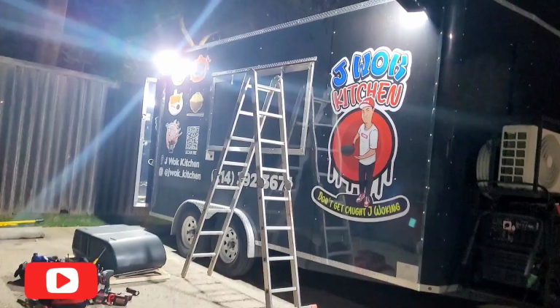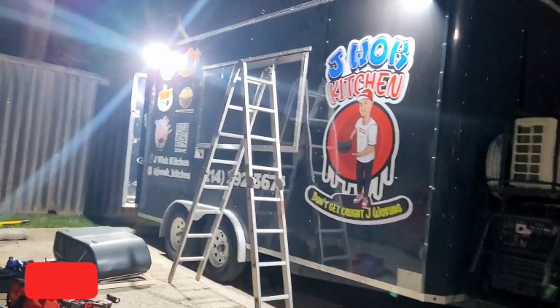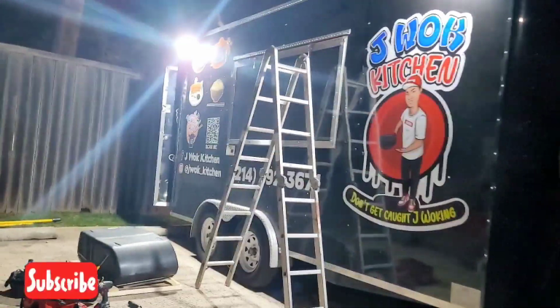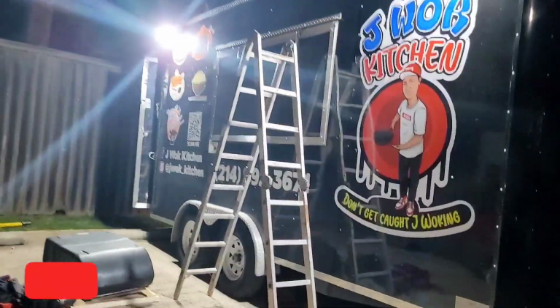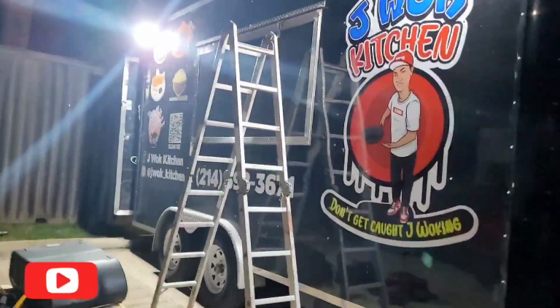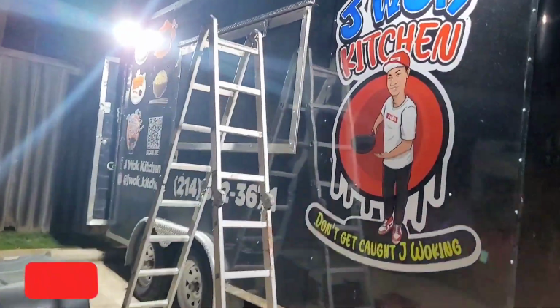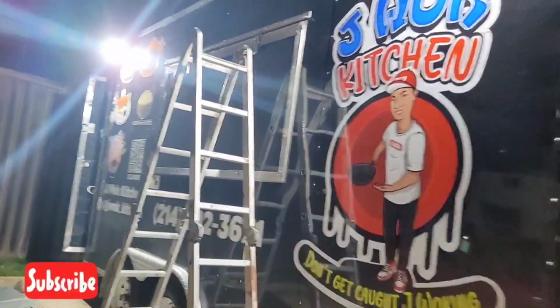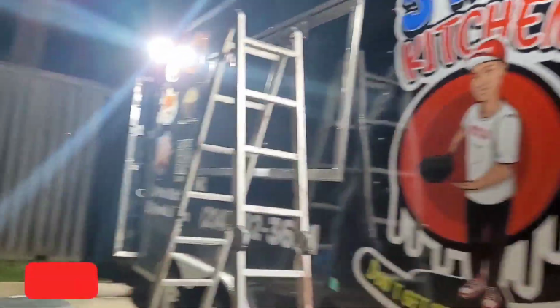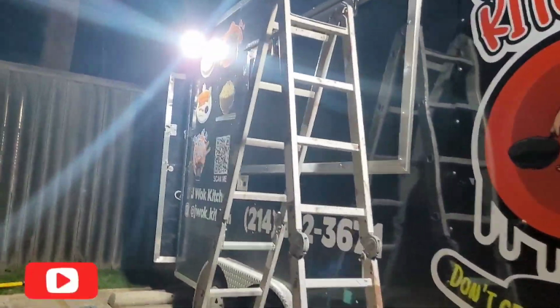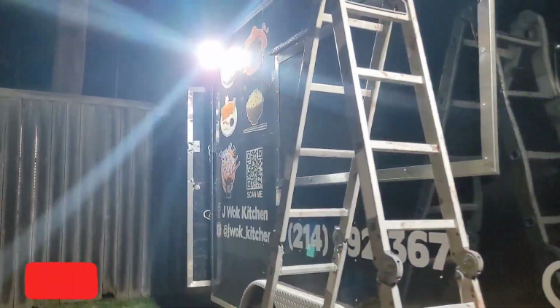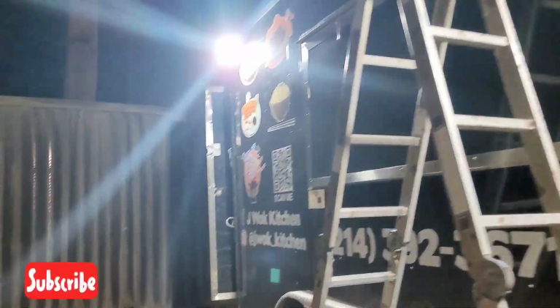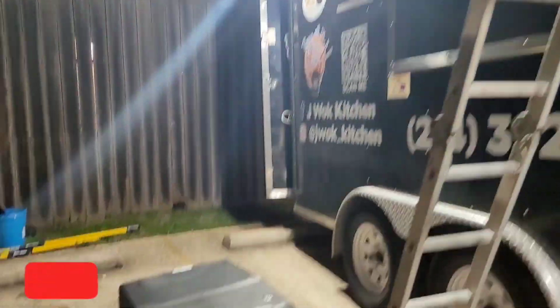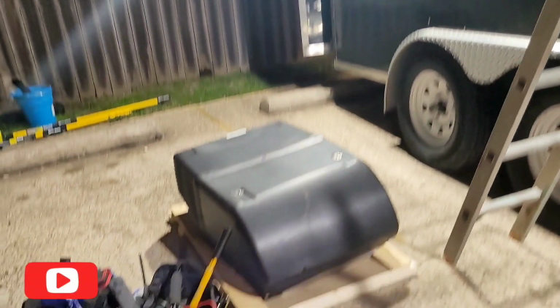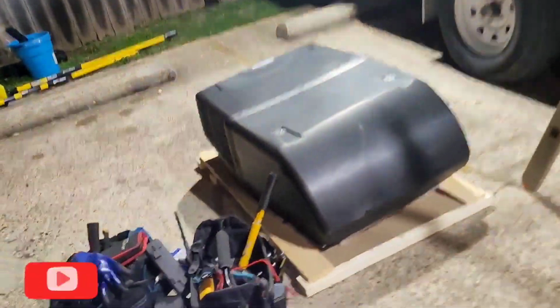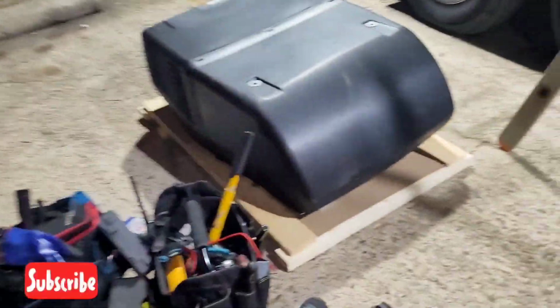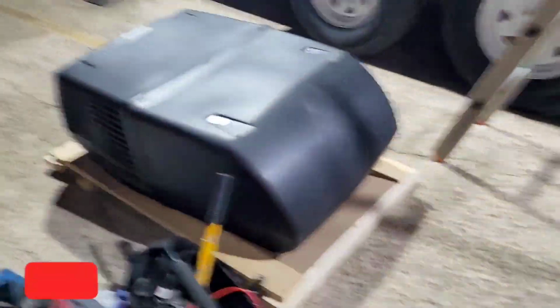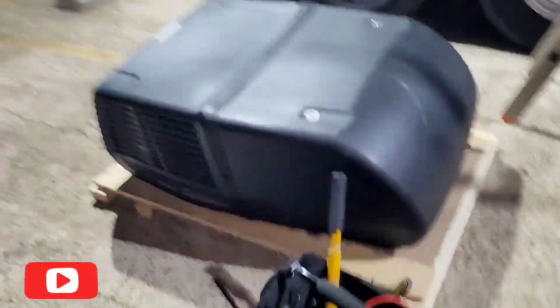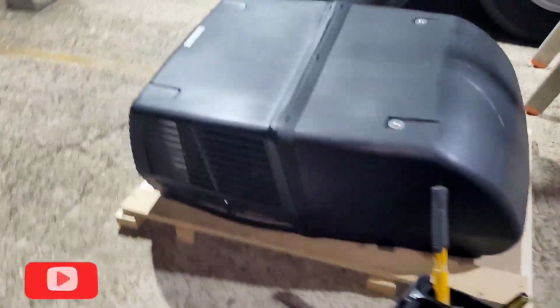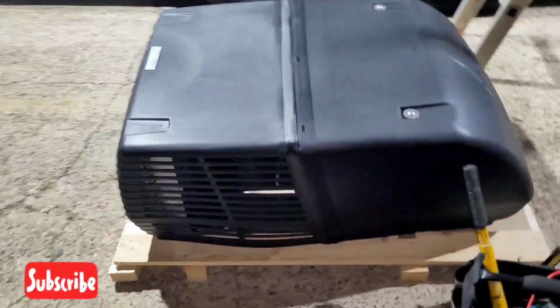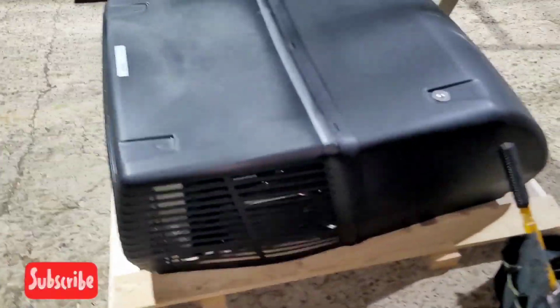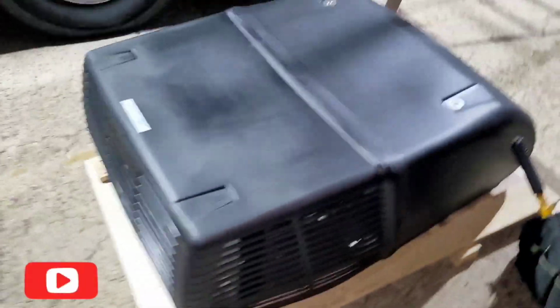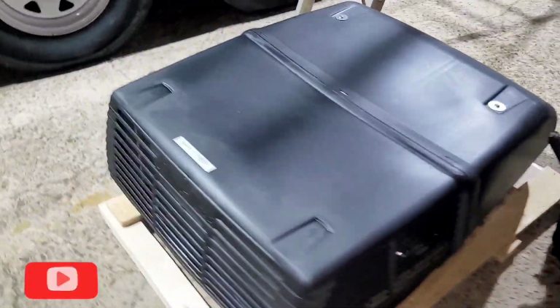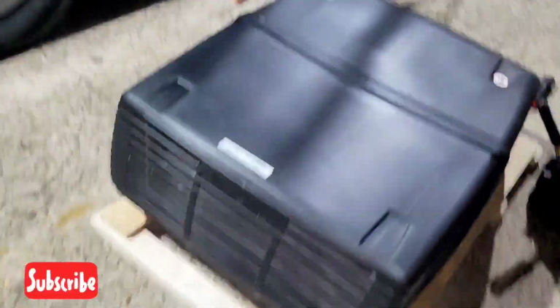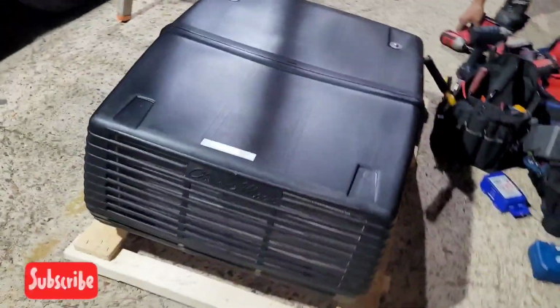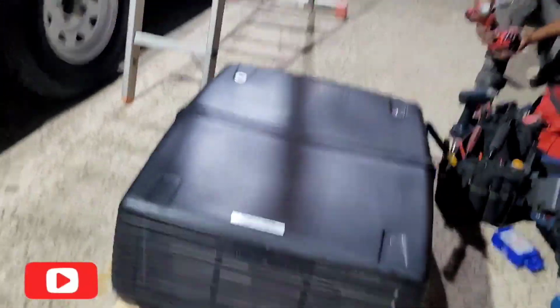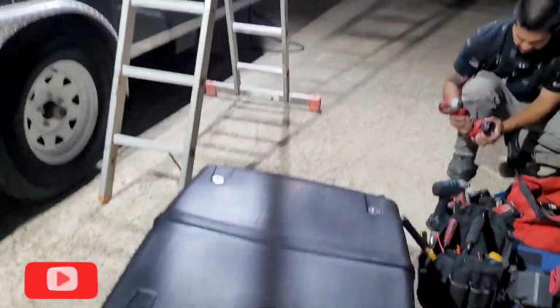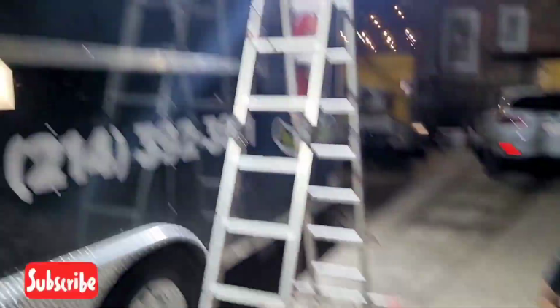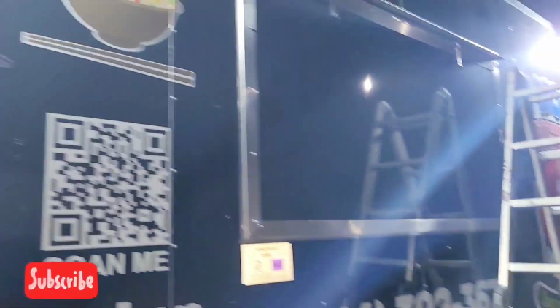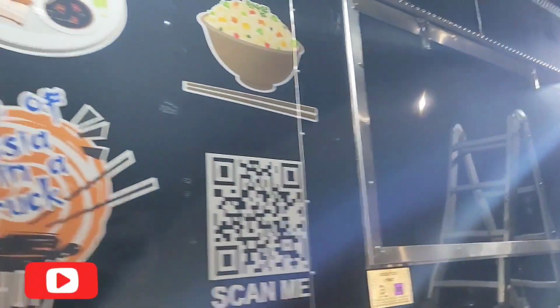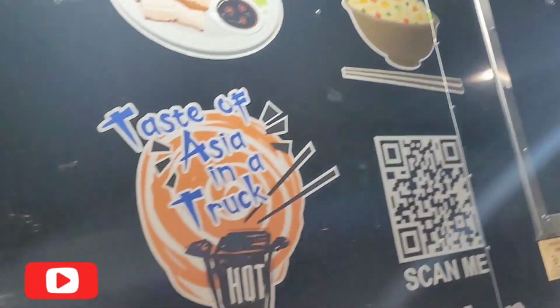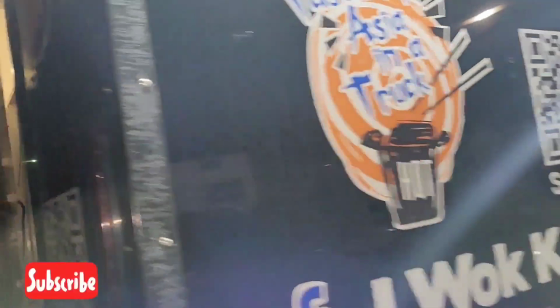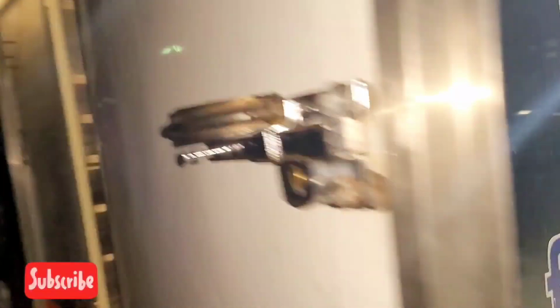We're at Jaywalk's kitchen and we're going ahead and installing a Coleman rooftop AC unit. There's not a pre-existing hole, so we're going to cut it out.